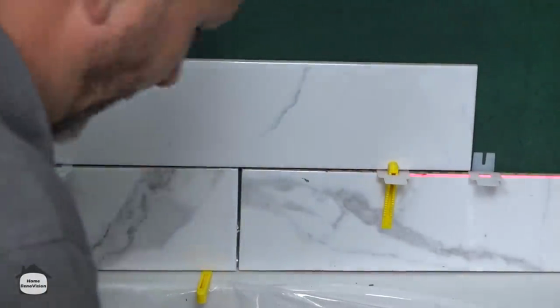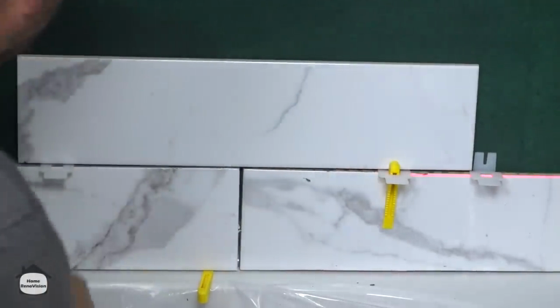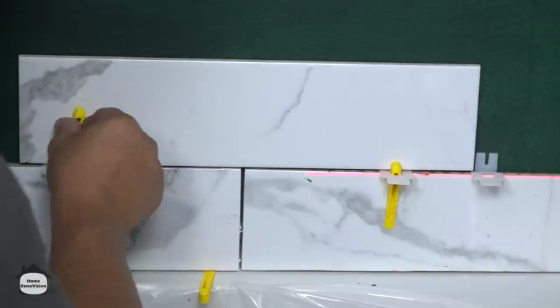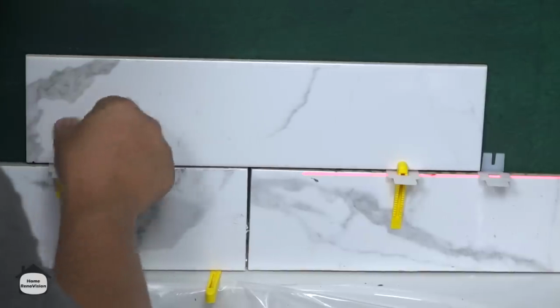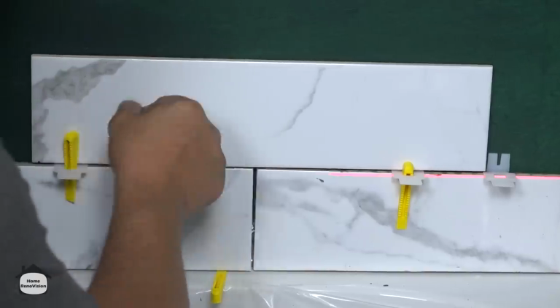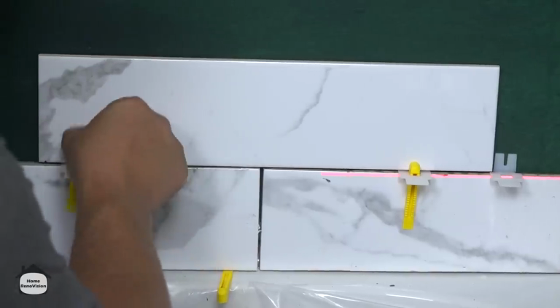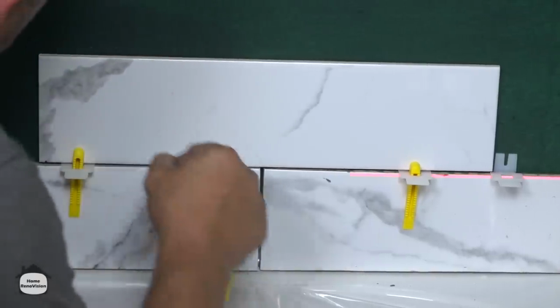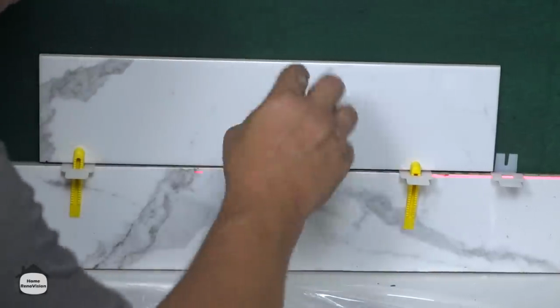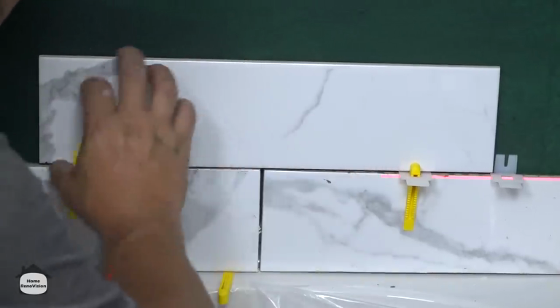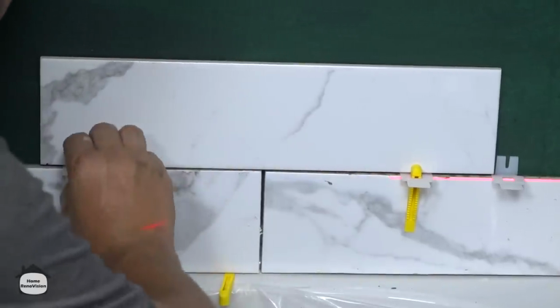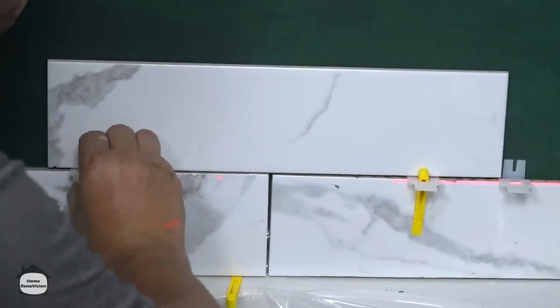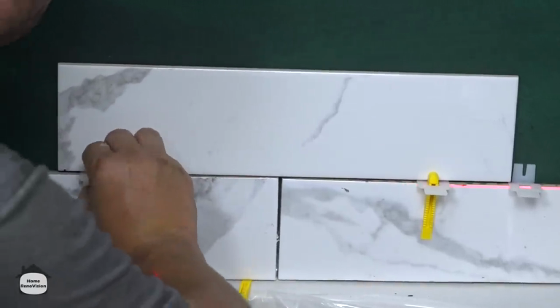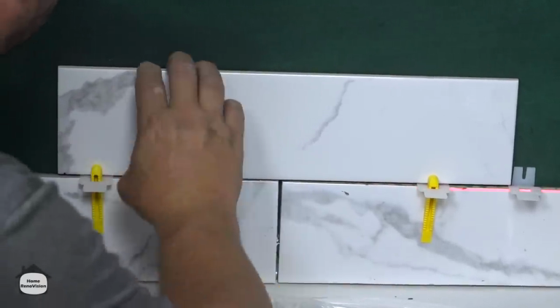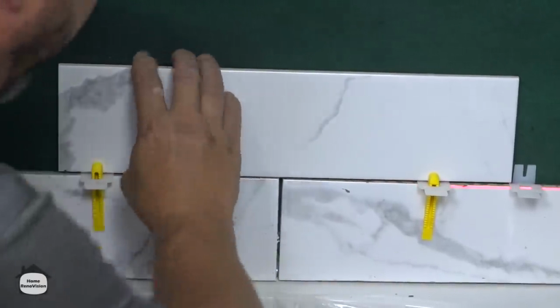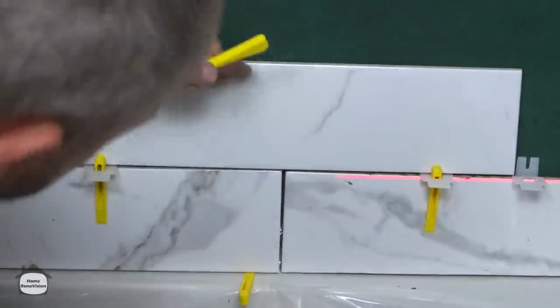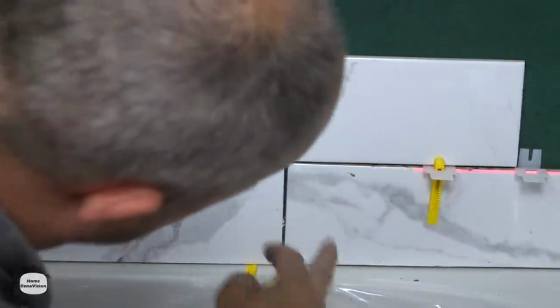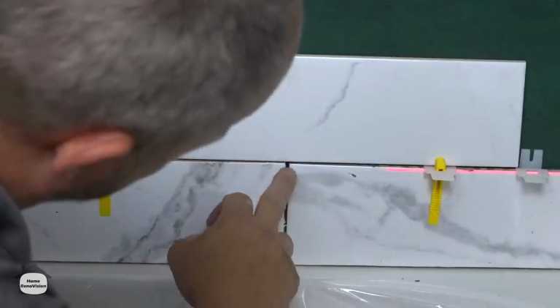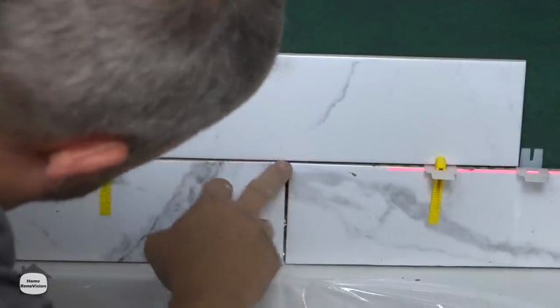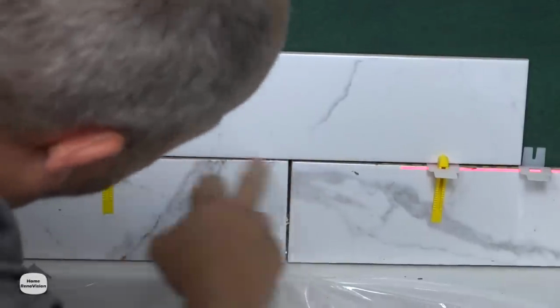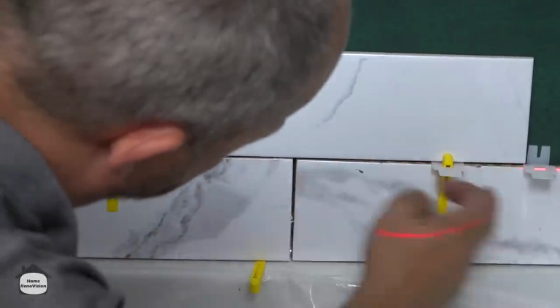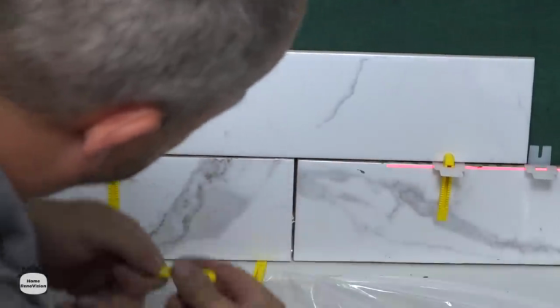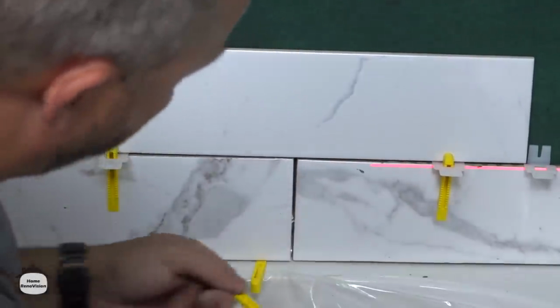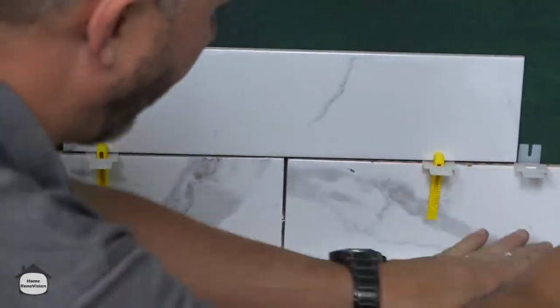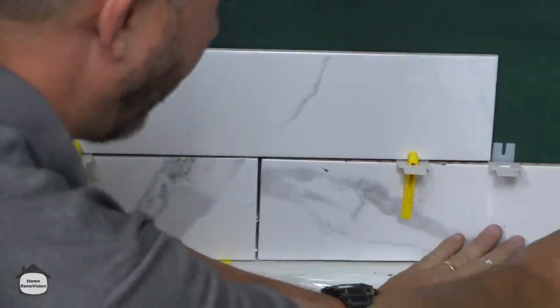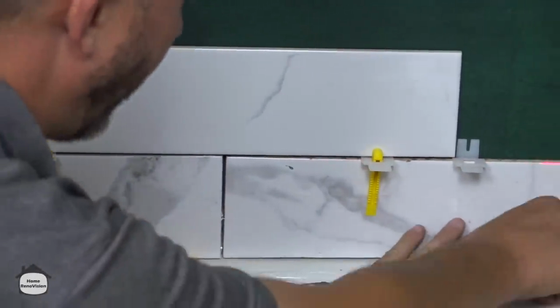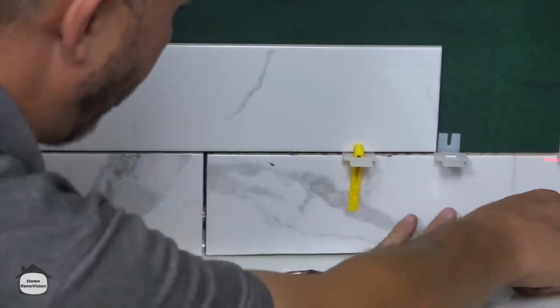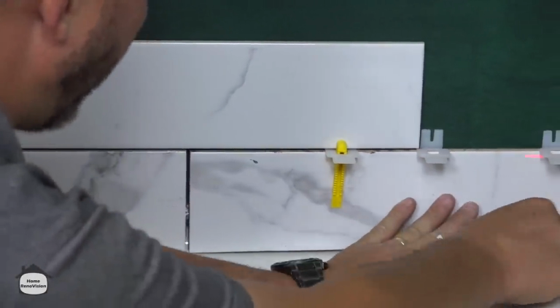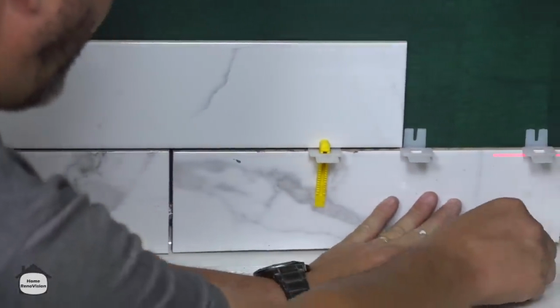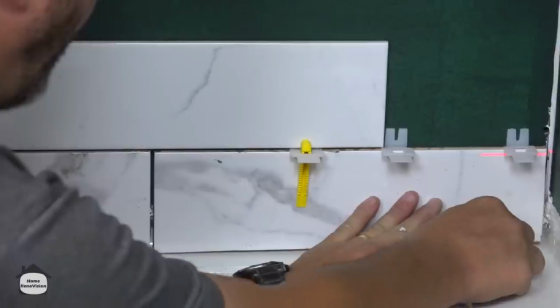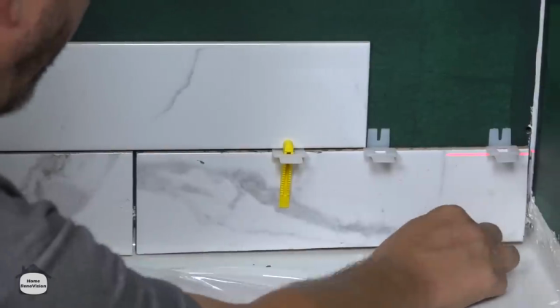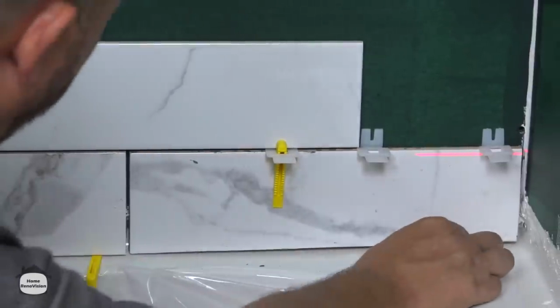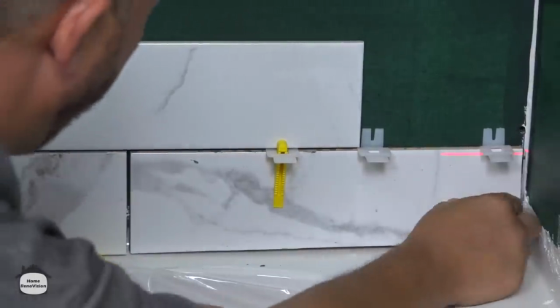I'm going to leave this installed just temporarily, and you'll see visually this looks okay — but when this corner is raised up to where it should be, everything is going to look amazing.